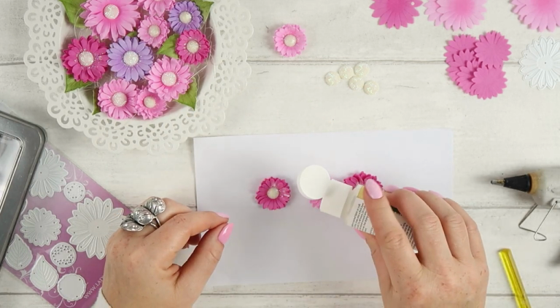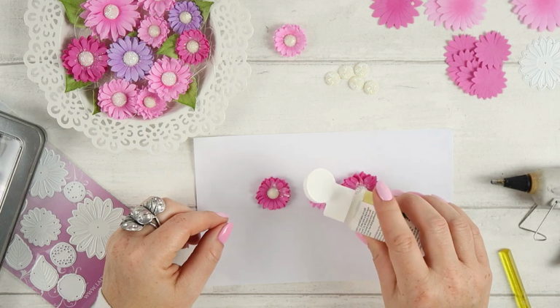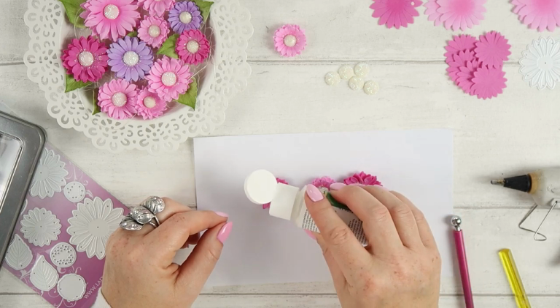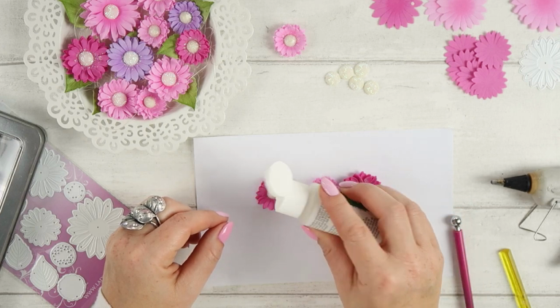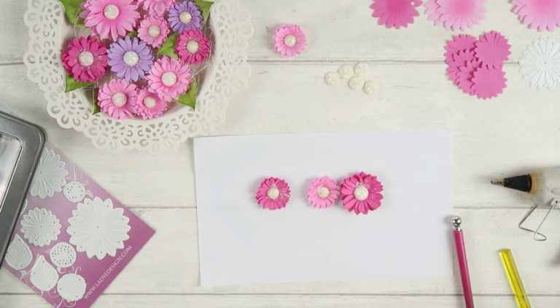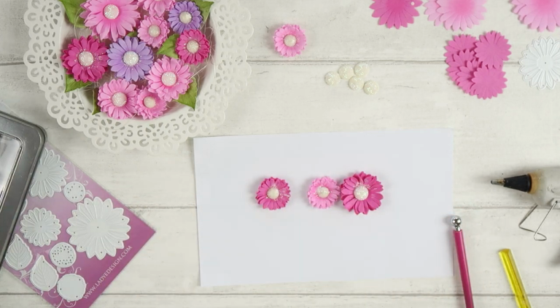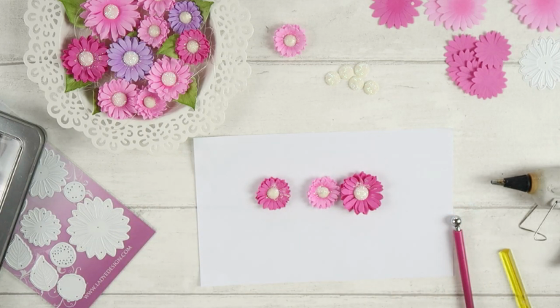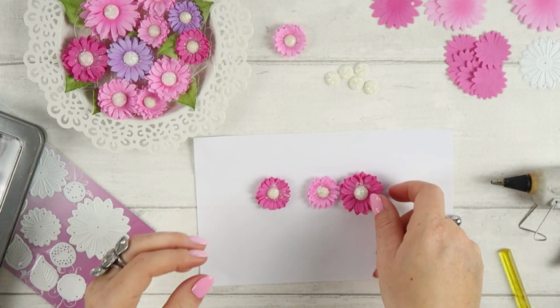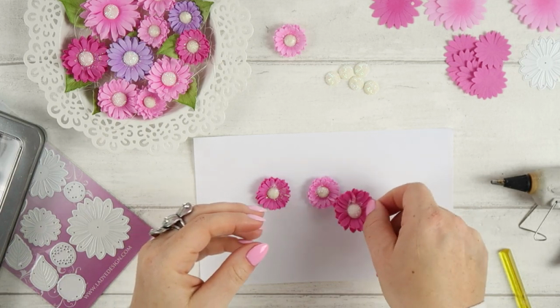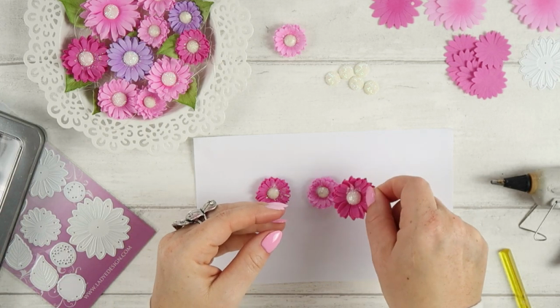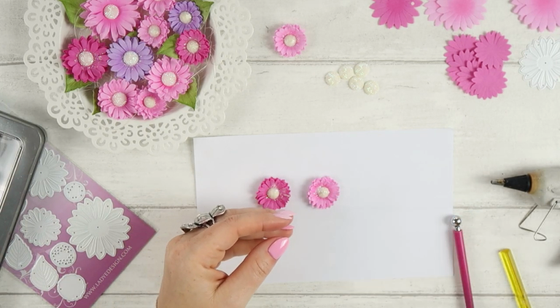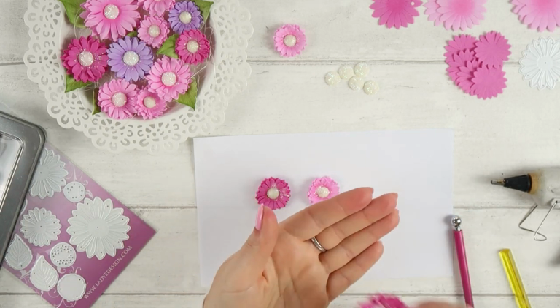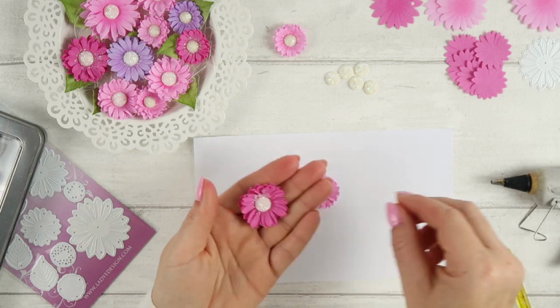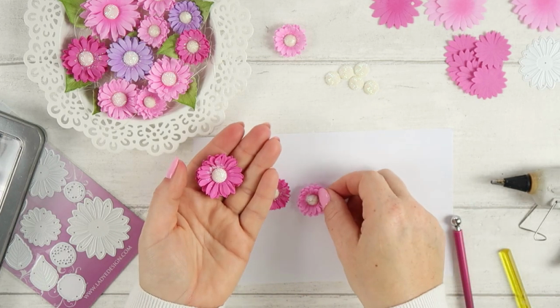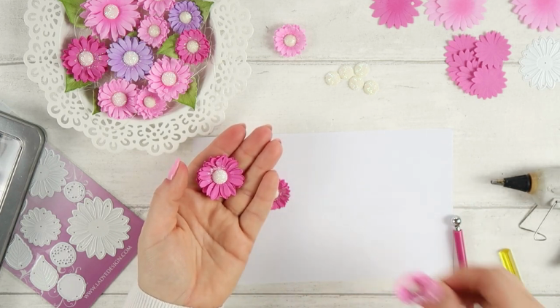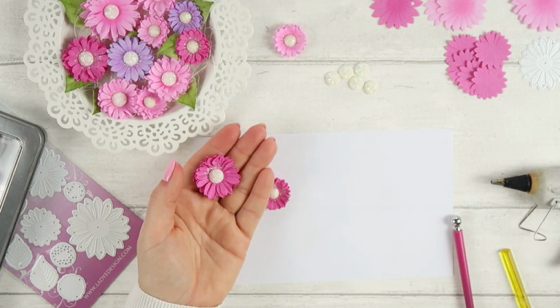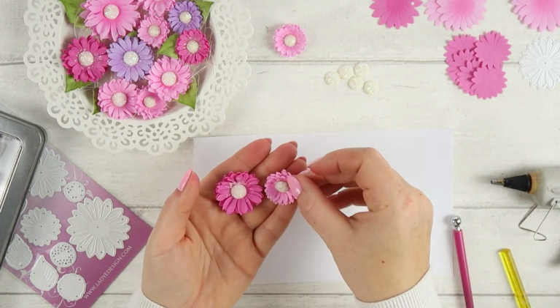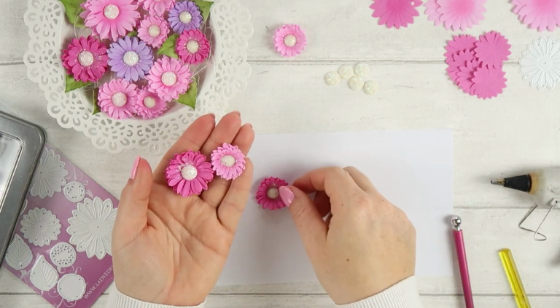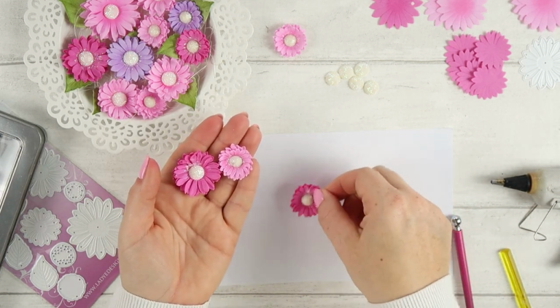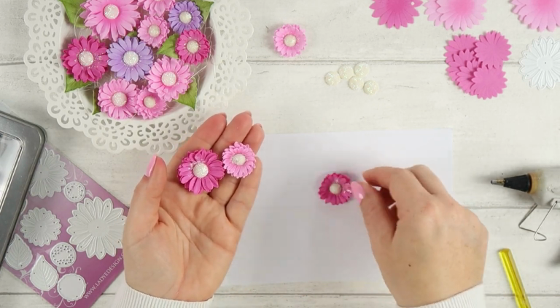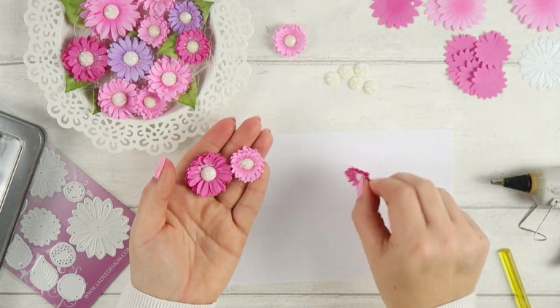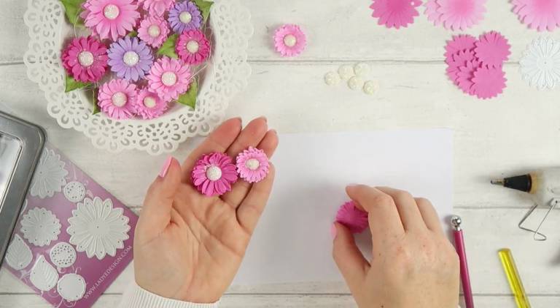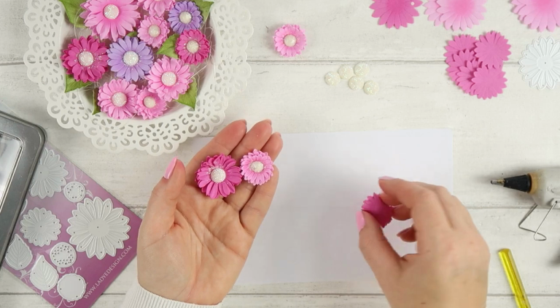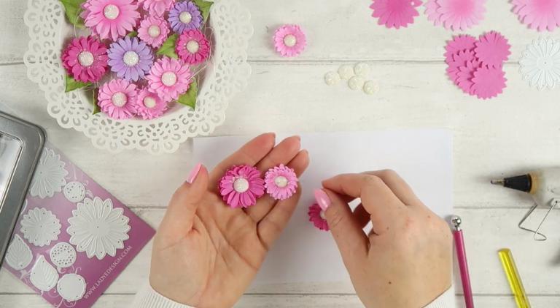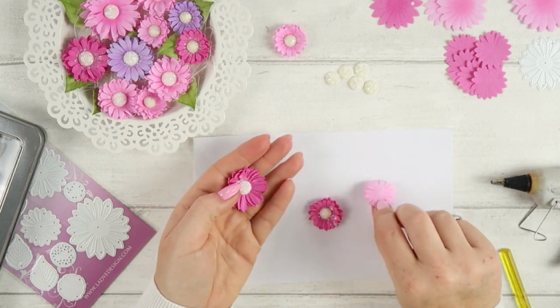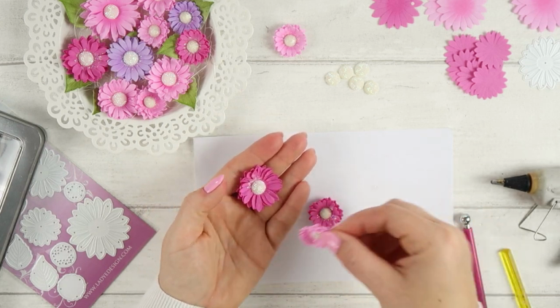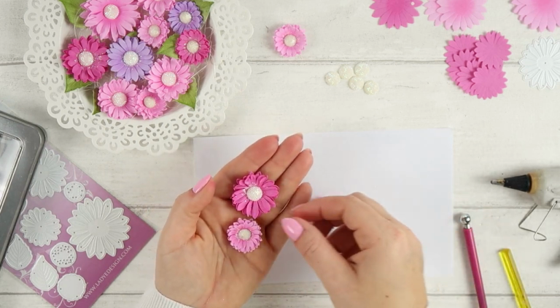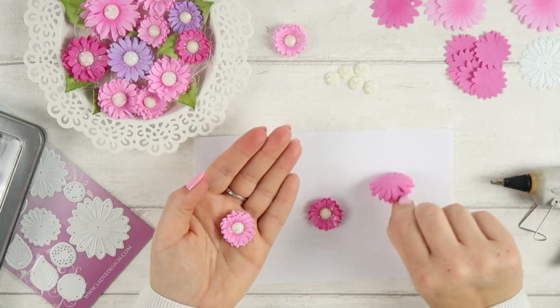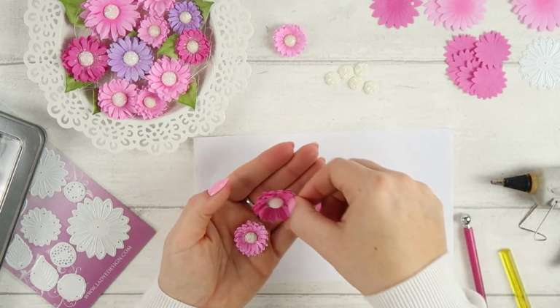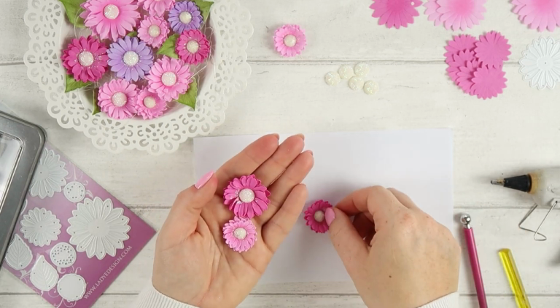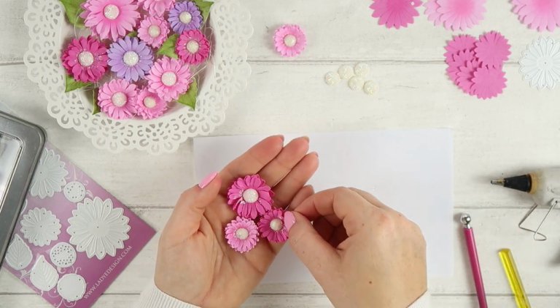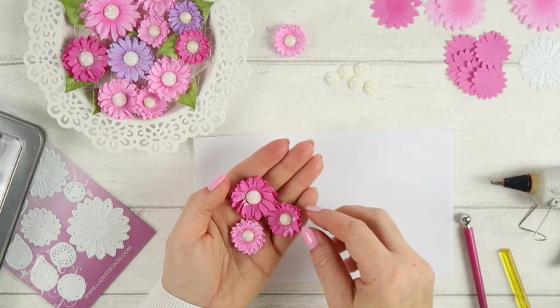It's white with many very tiny pieces of color. It's very fine glitter, really nice for my flowers today. And this will be it.